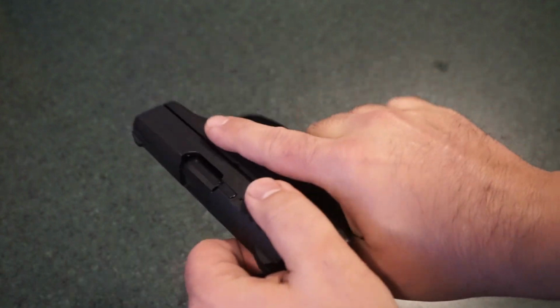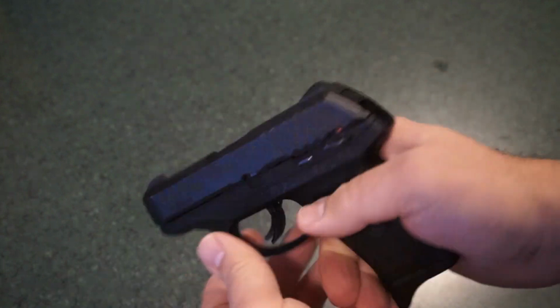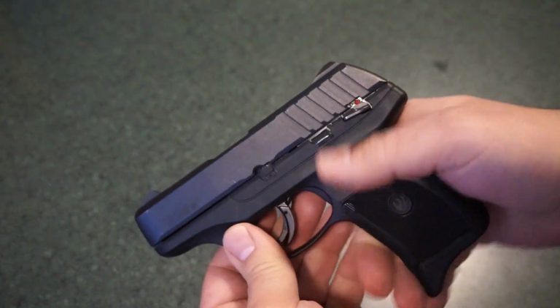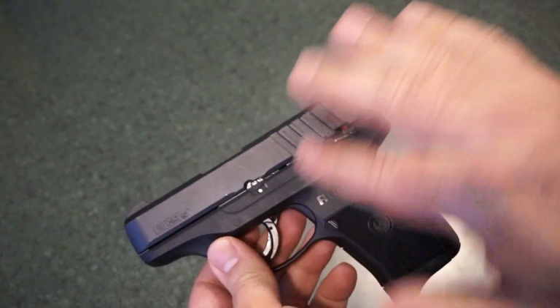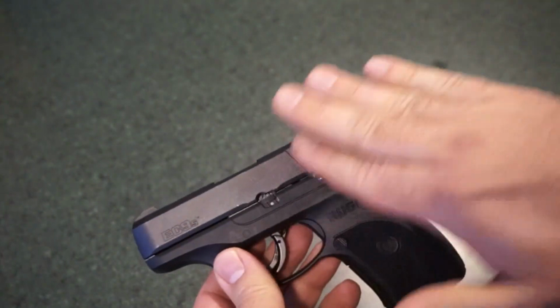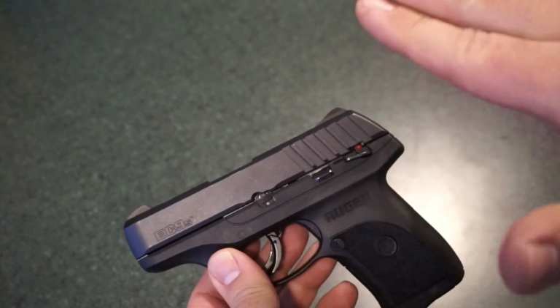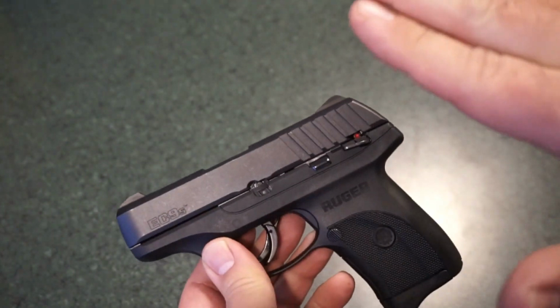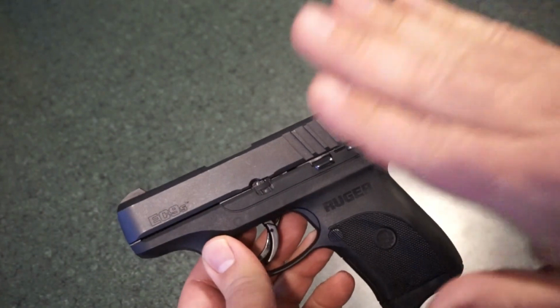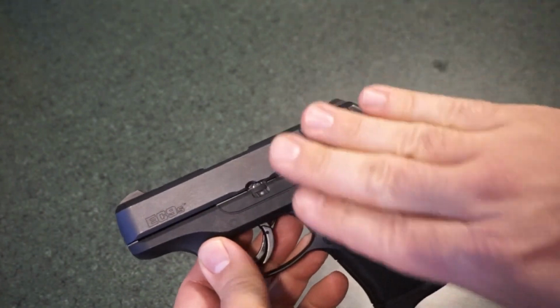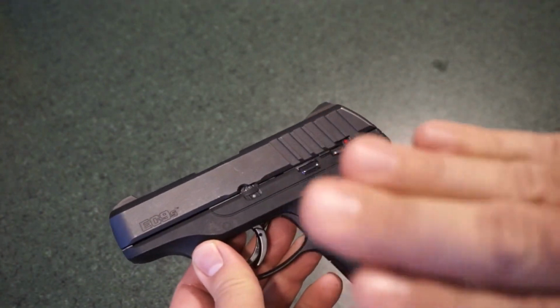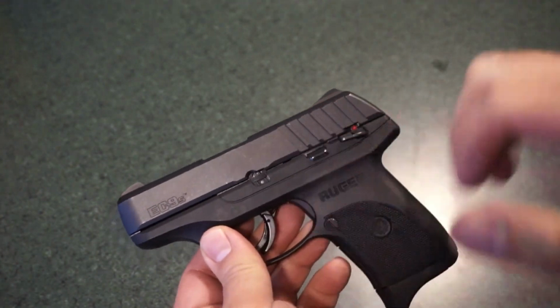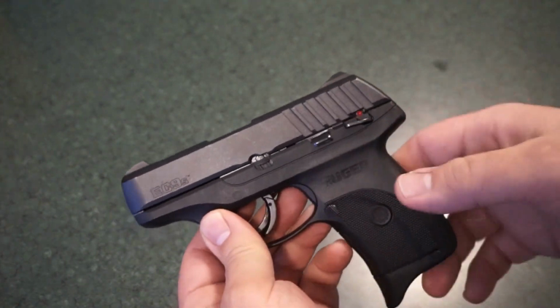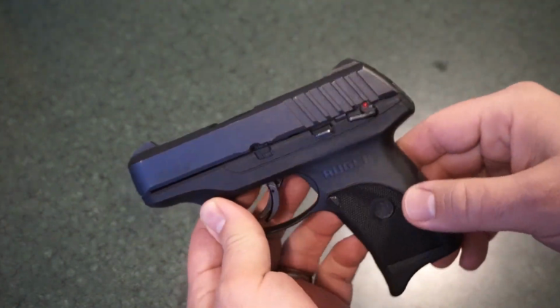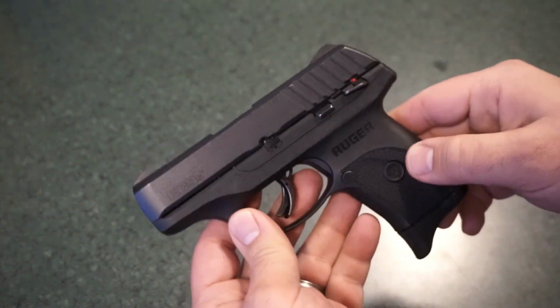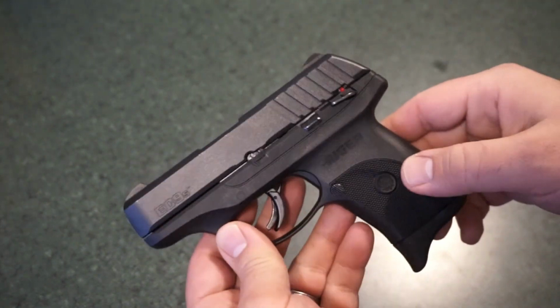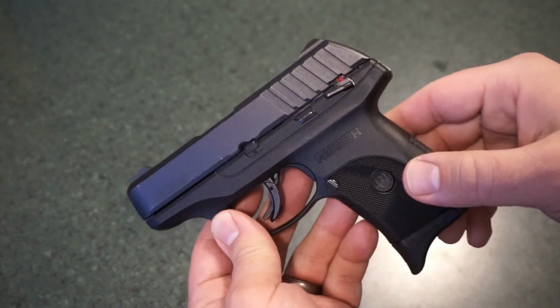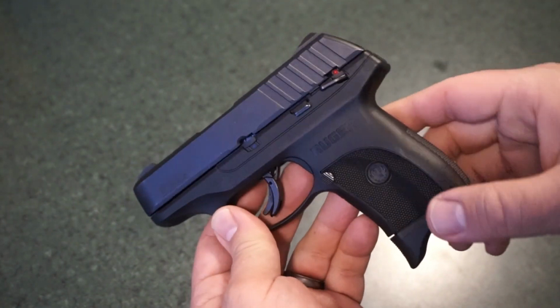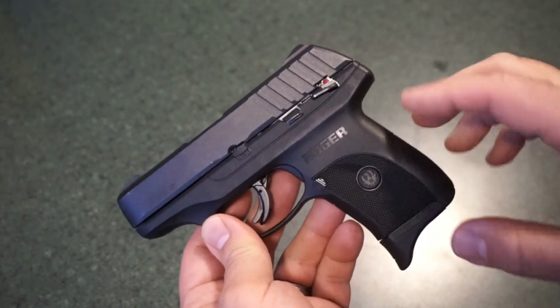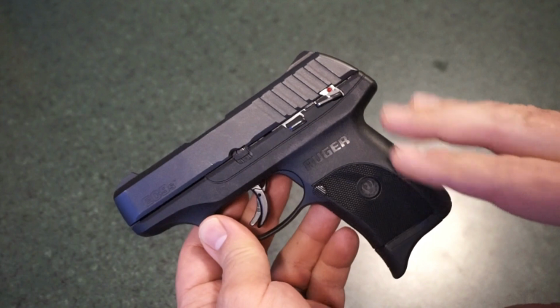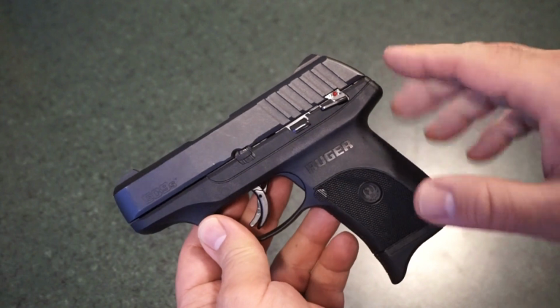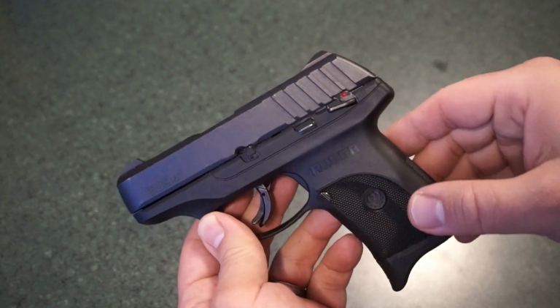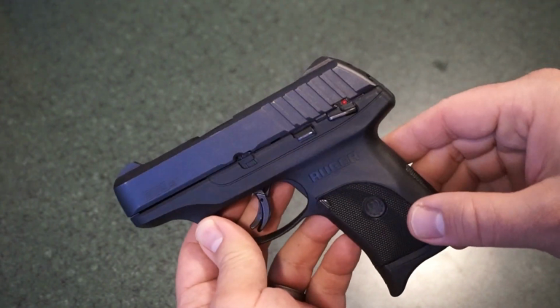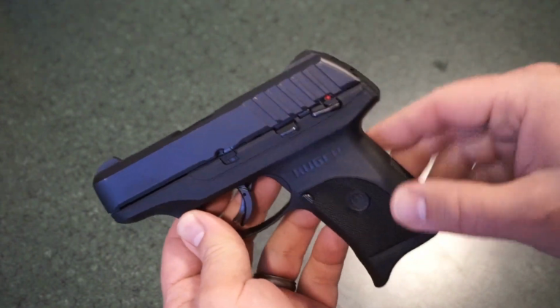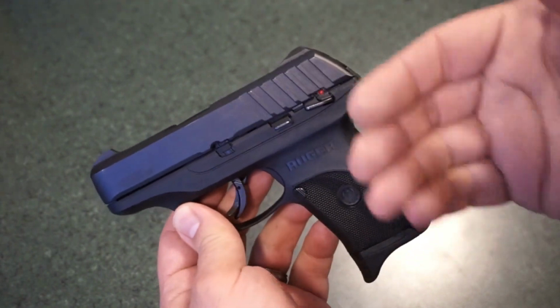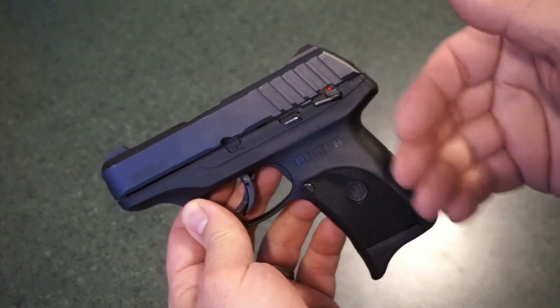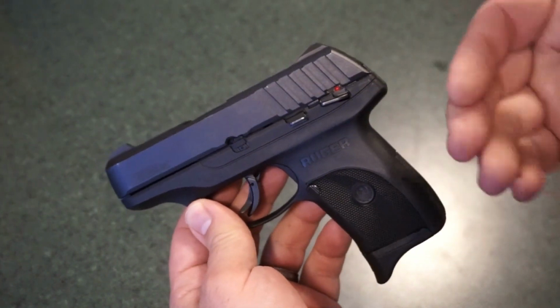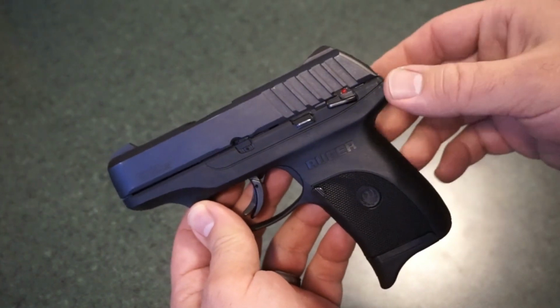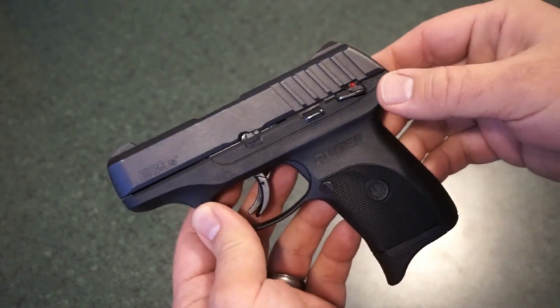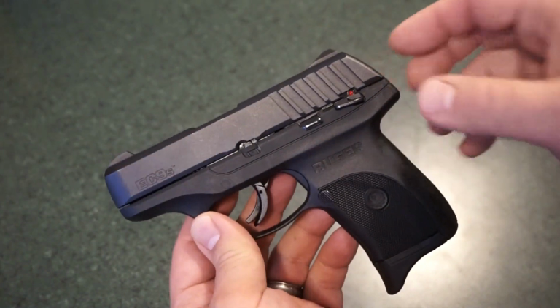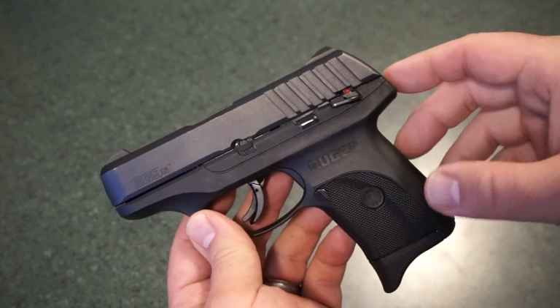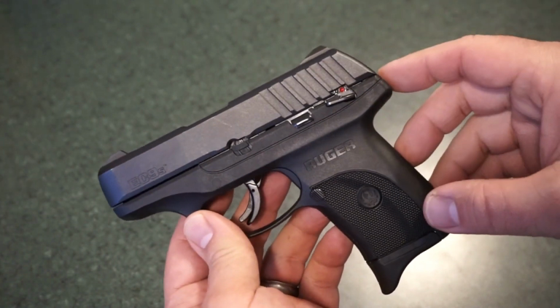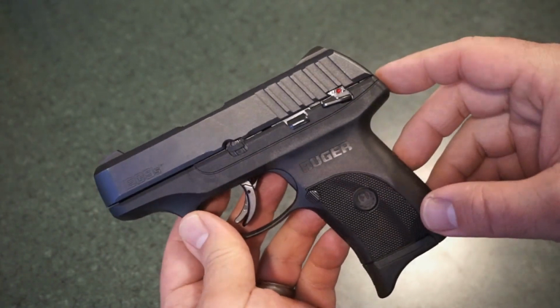One thing I always forget to mention: slide manipulation on this firearm. It is a fairly tight slide. I prefer to do a top charge. It is a little bit tense, so if you have weak or arthritic hands, you may need to practice. You really need to push forward with your non-dominant hand while grabbing the slide. Consider the Smith & Wesson 380 EZ if you have weak hands or arthritis. With enough practice though, I think anybody can get used to it.